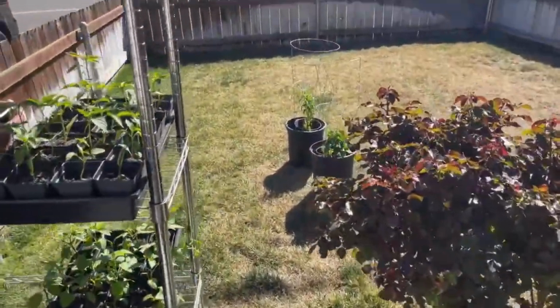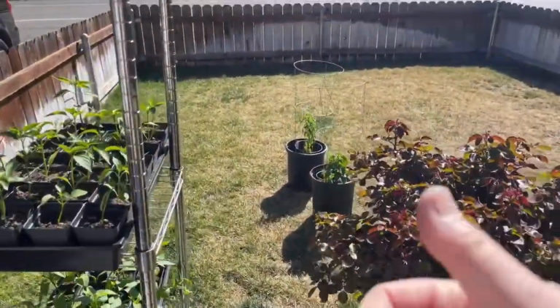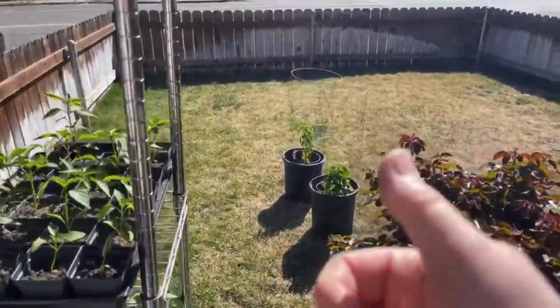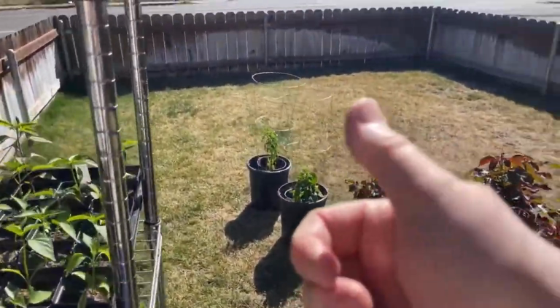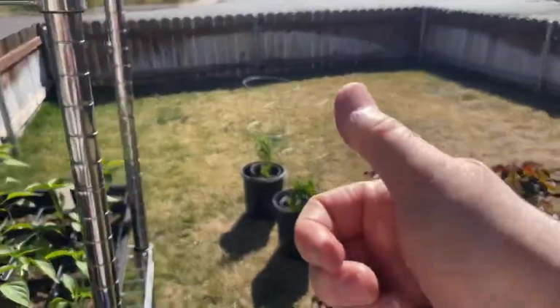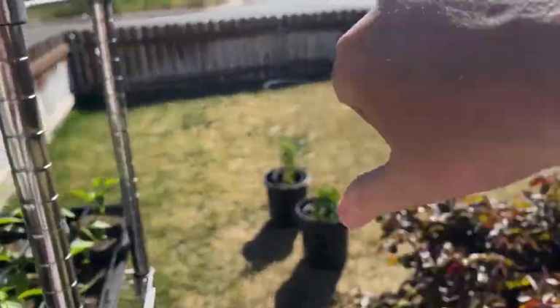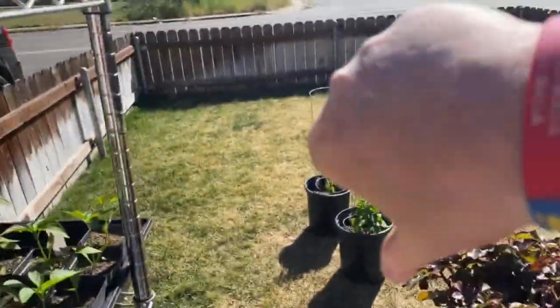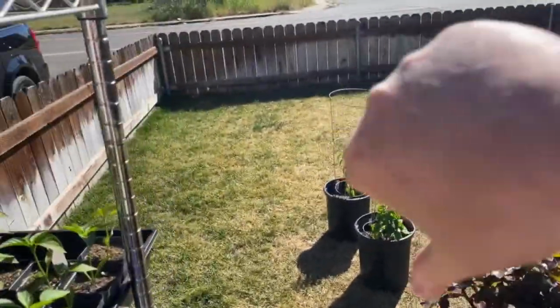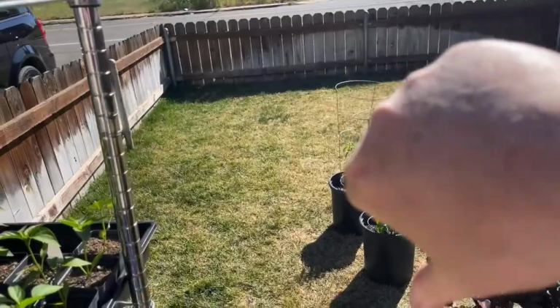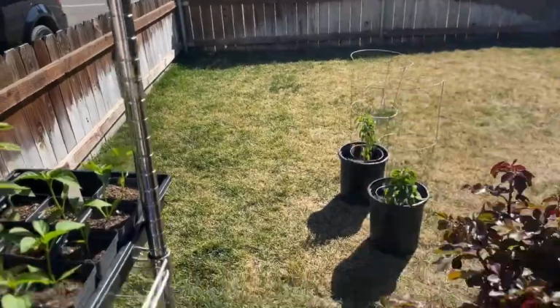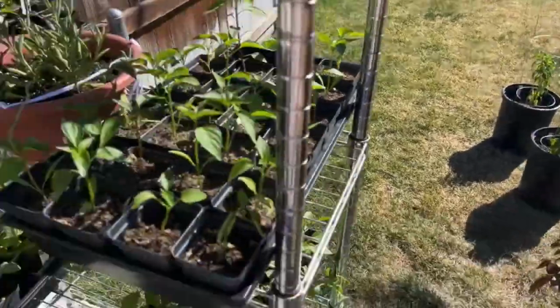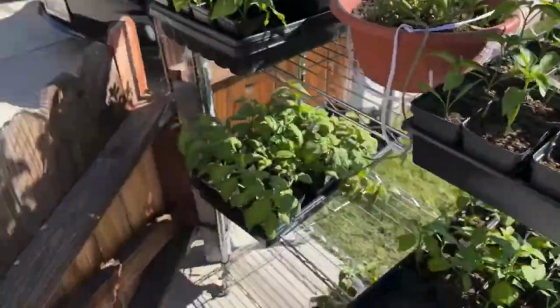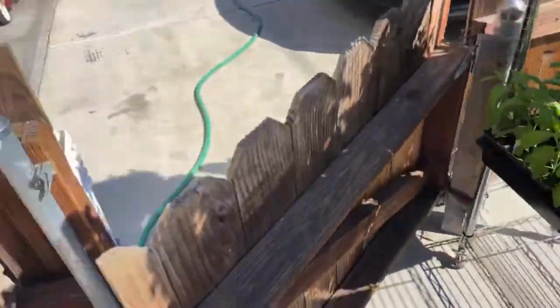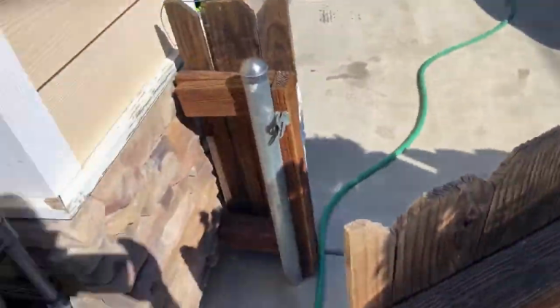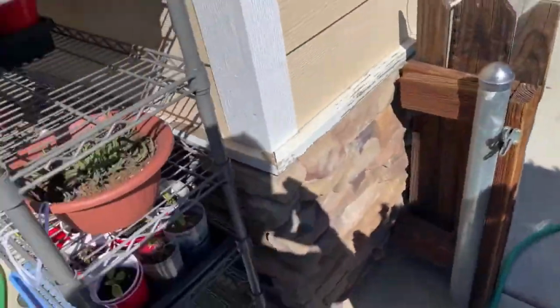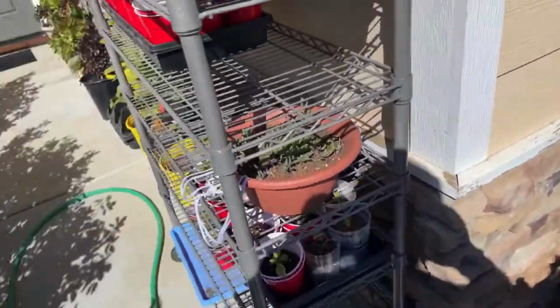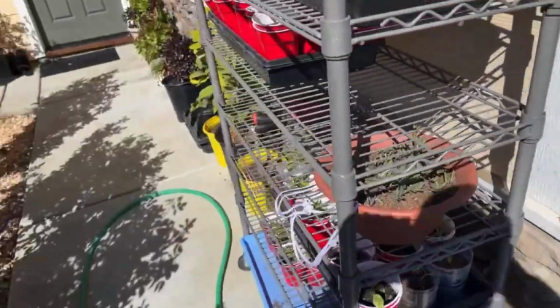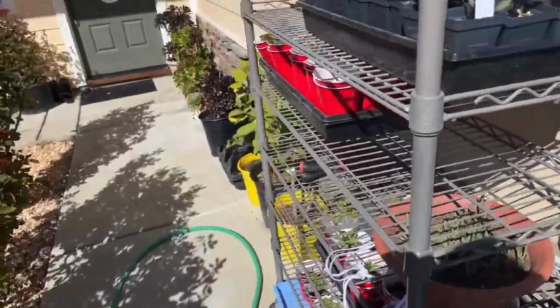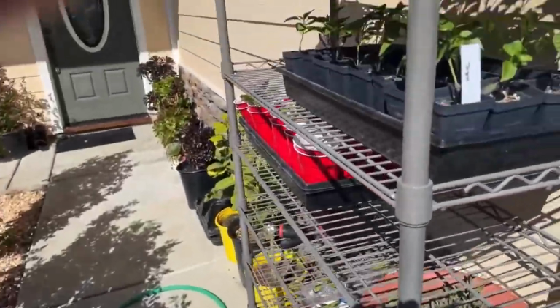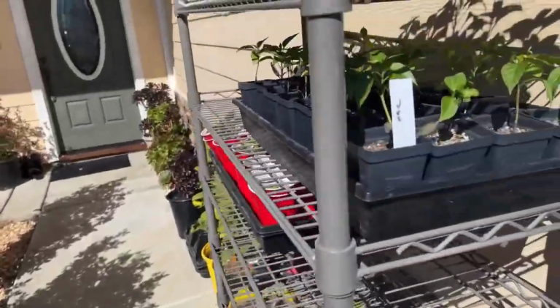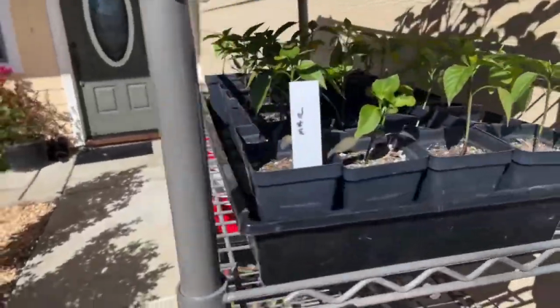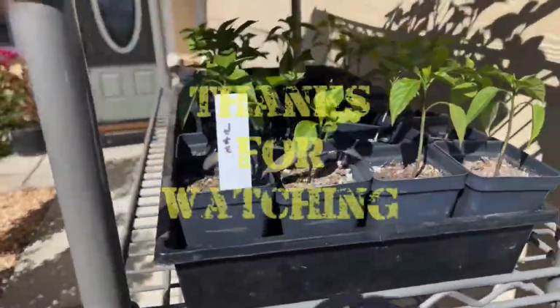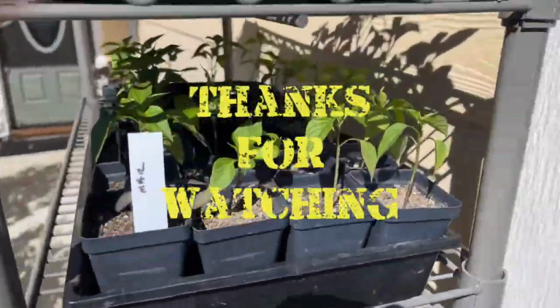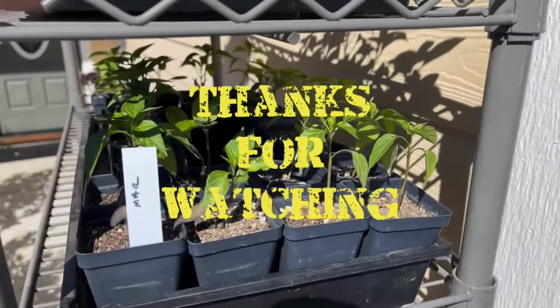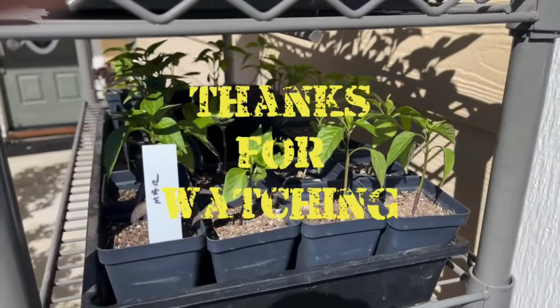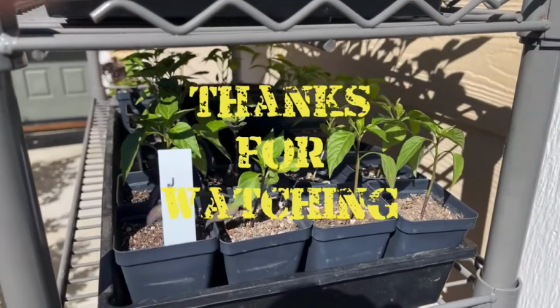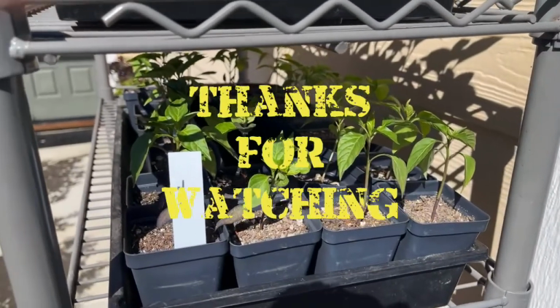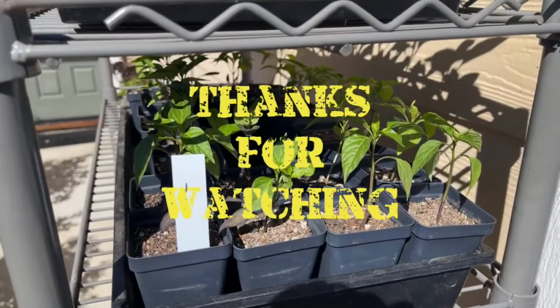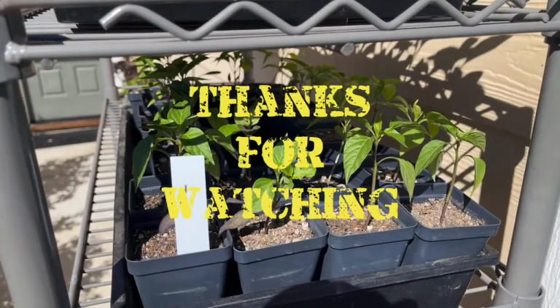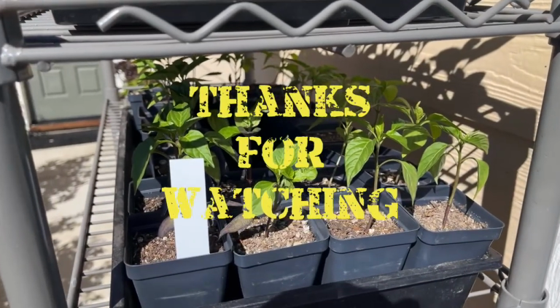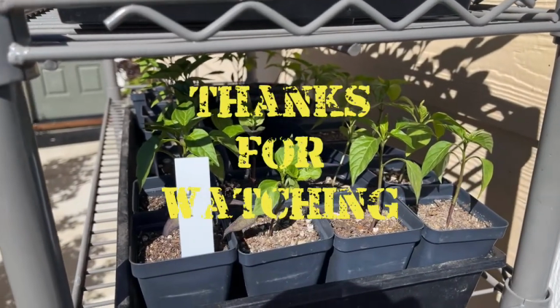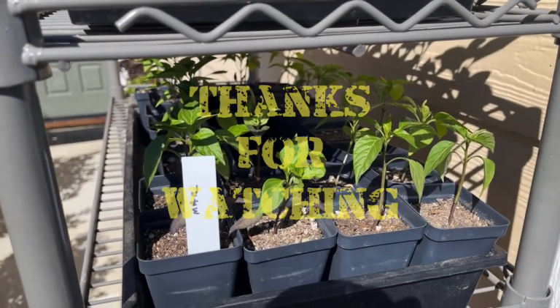Thumbs up, thumbs down — choice is always yours. Remember to like, share, and subscribe. Have a good day, bye-bye.